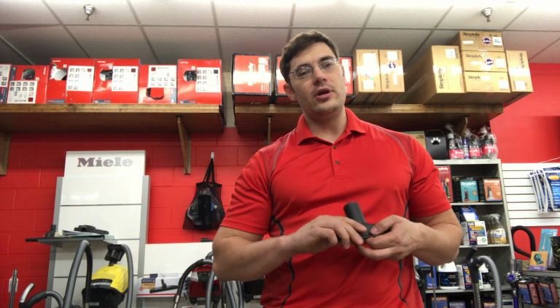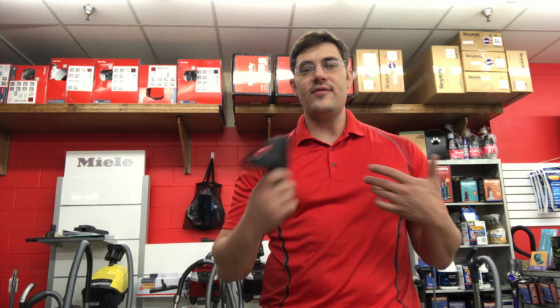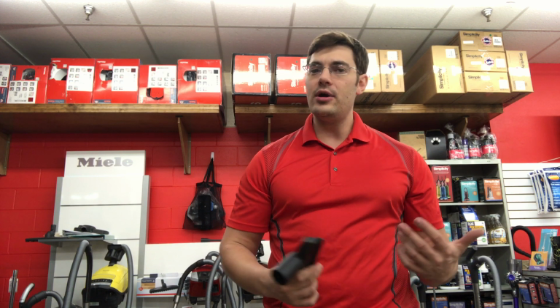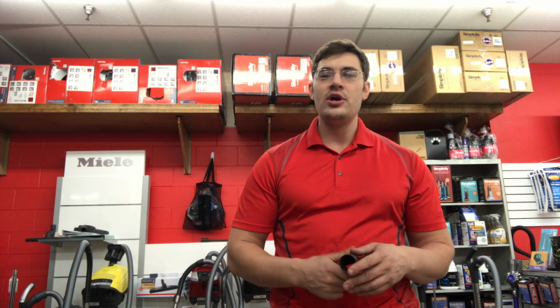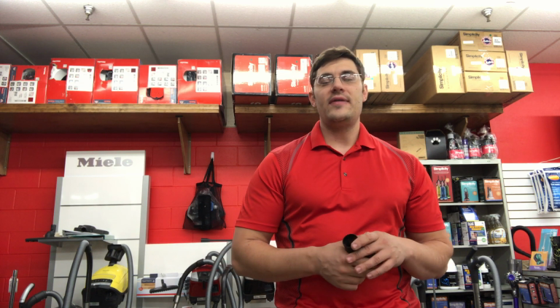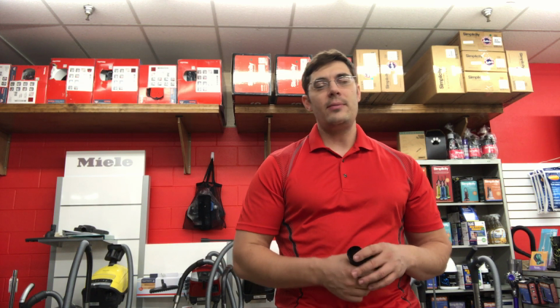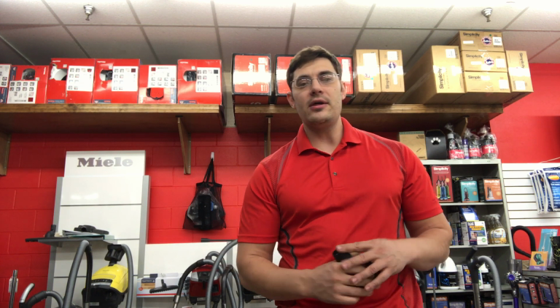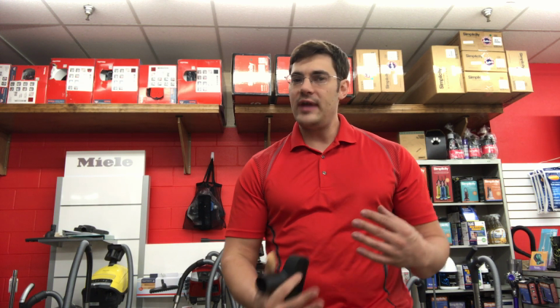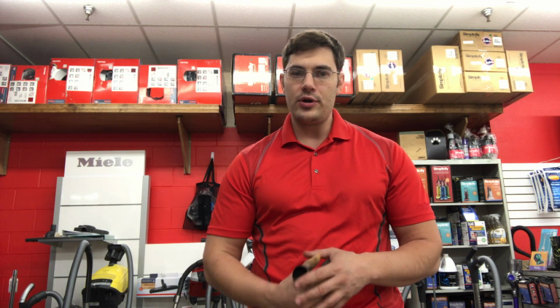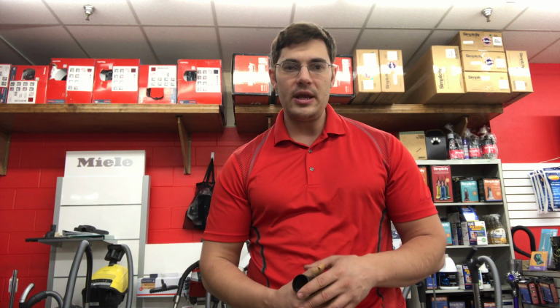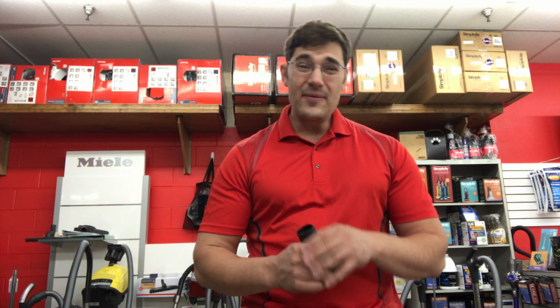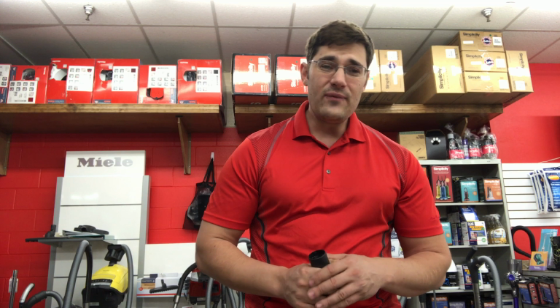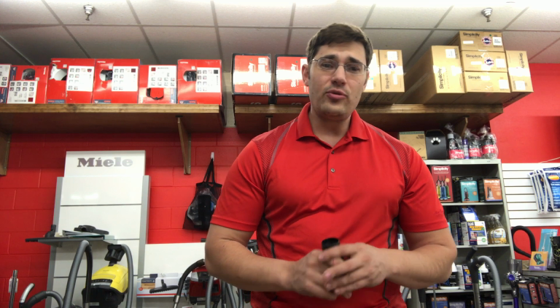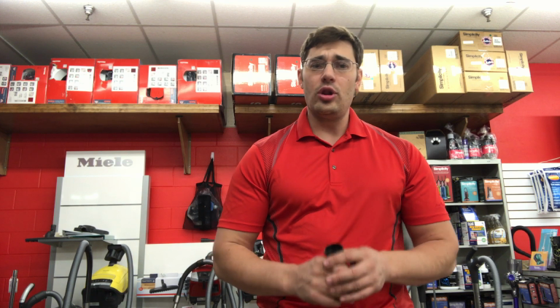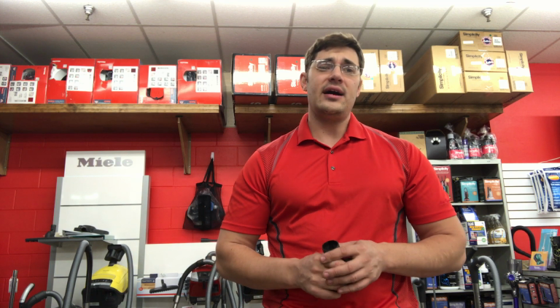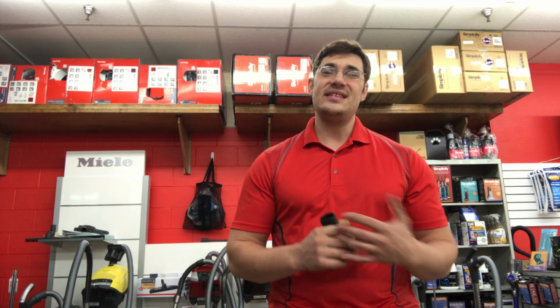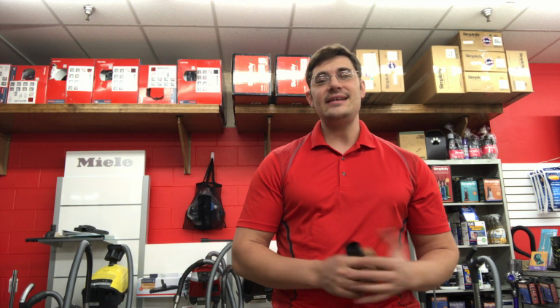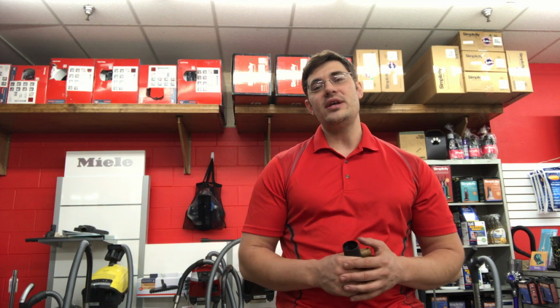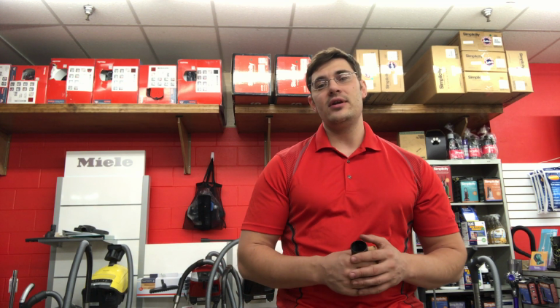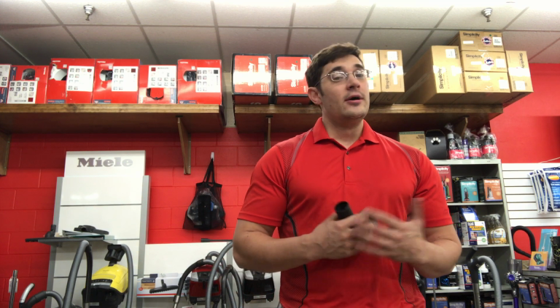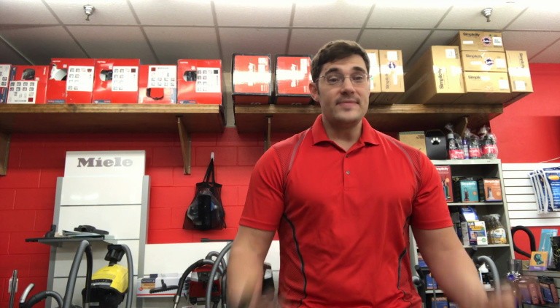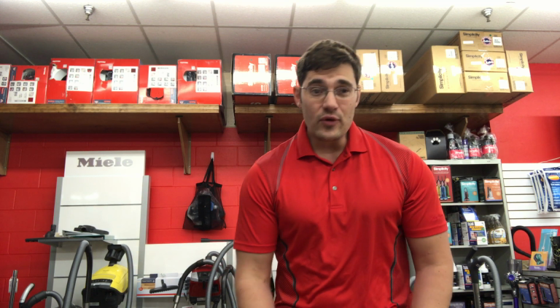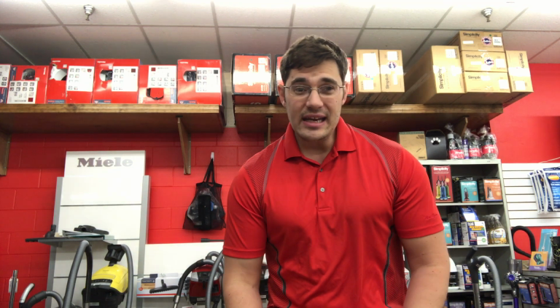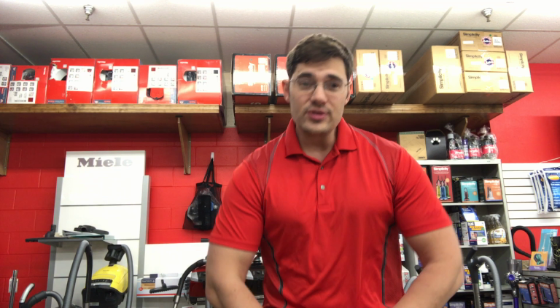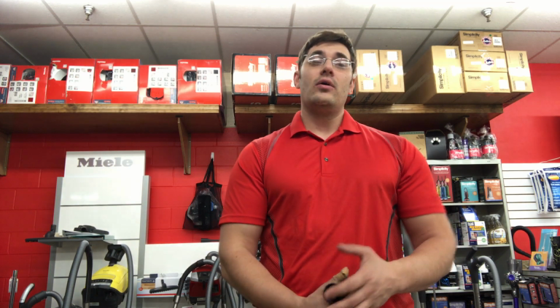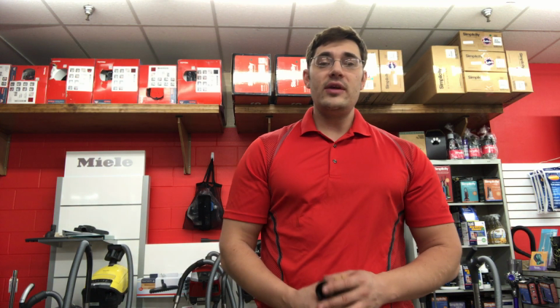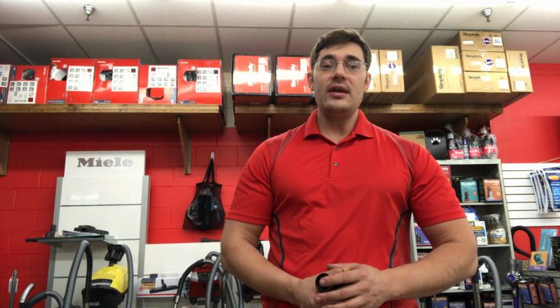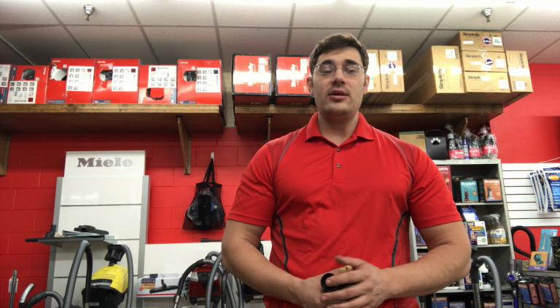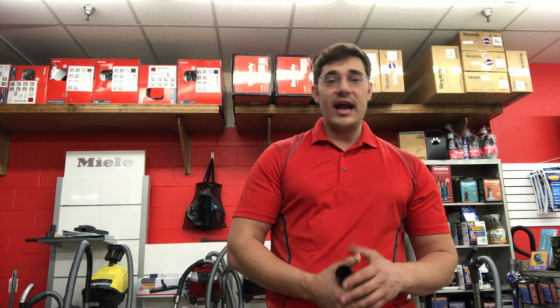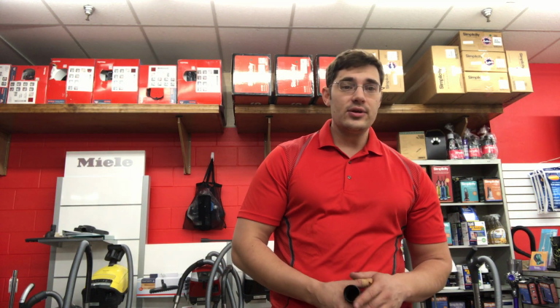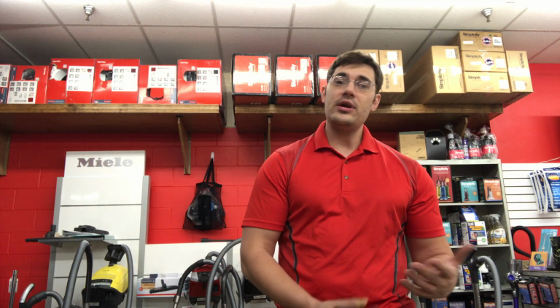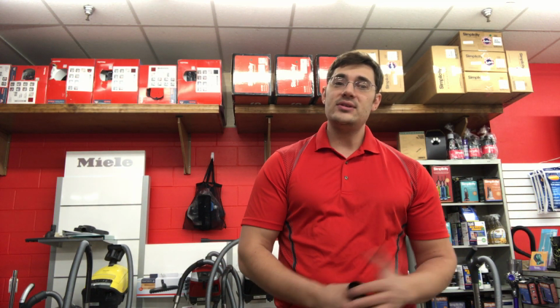As everybody knows who's read about Miele, they're a family-owned company. They've been making vacuums for a long time — since 1927. That's over 90 years now, which is pretty amazing.